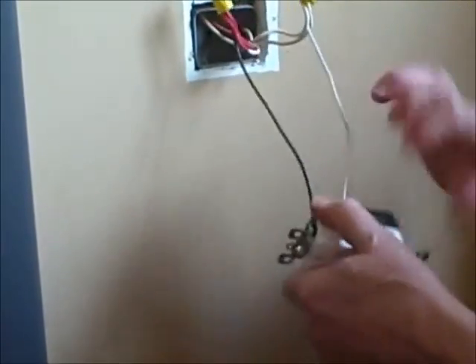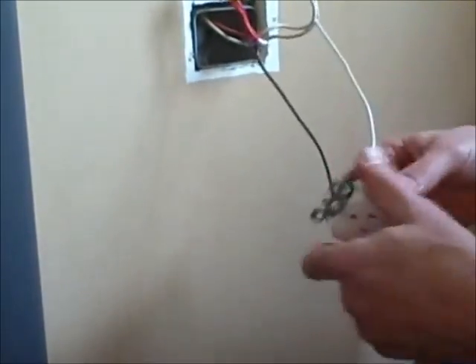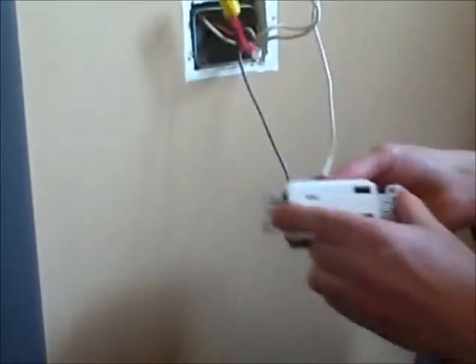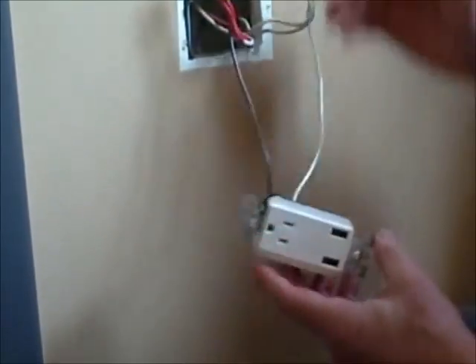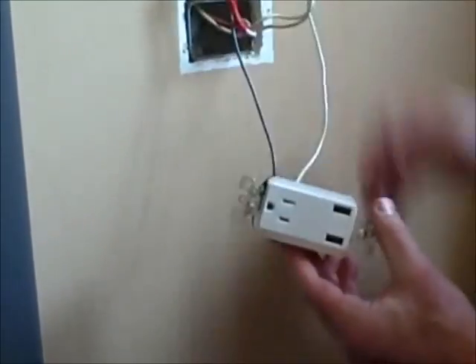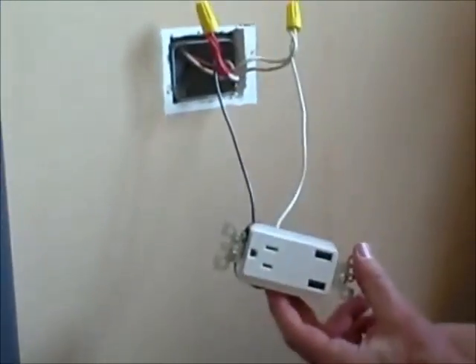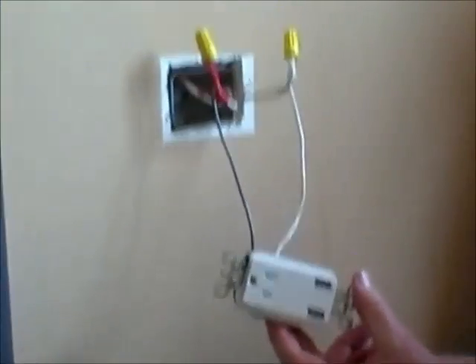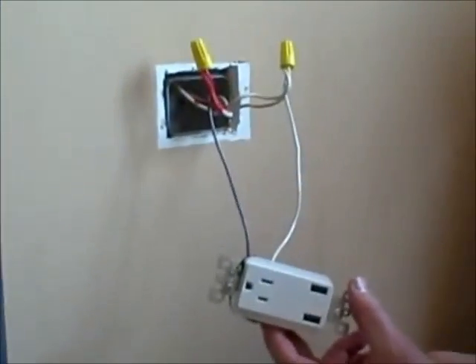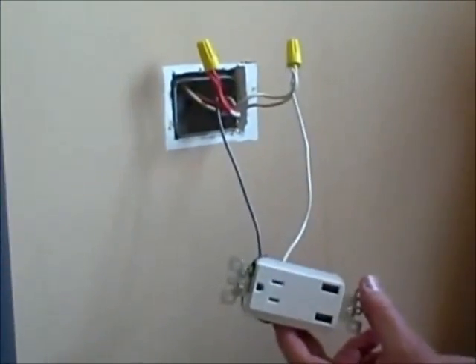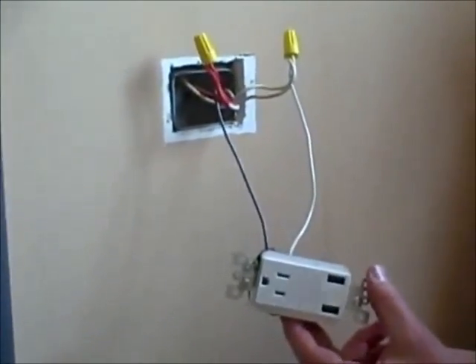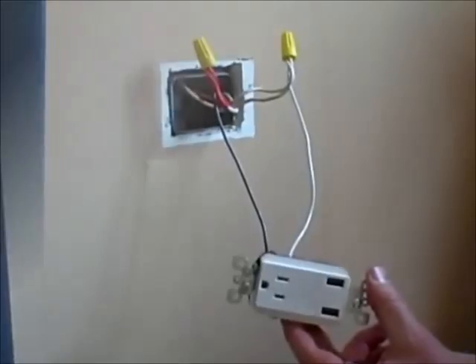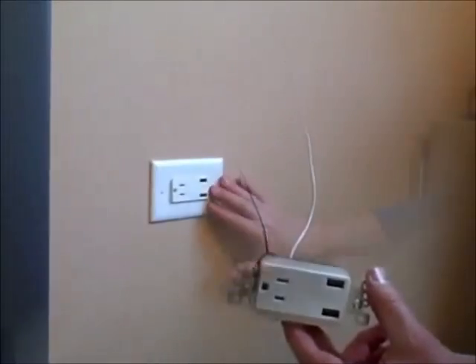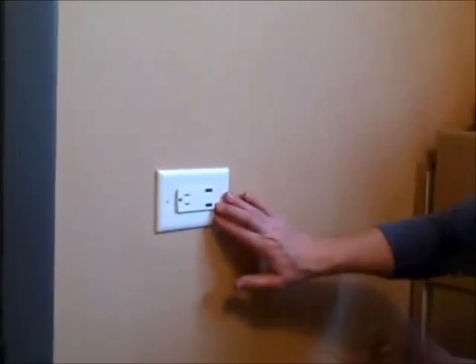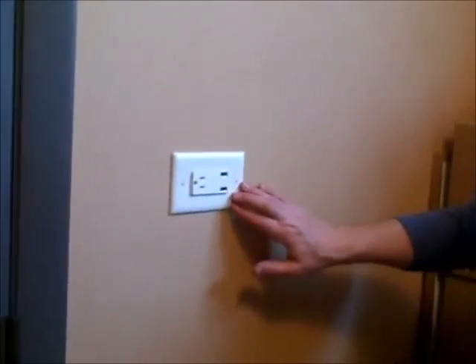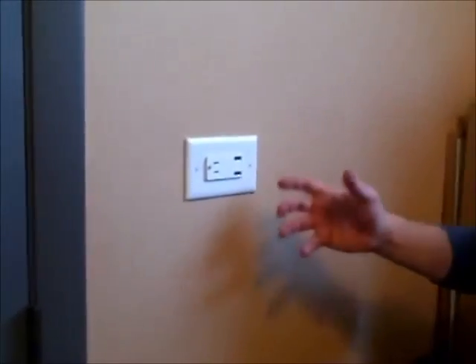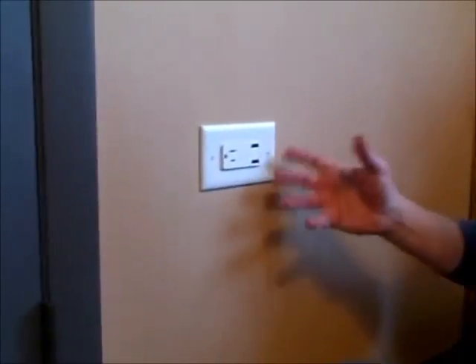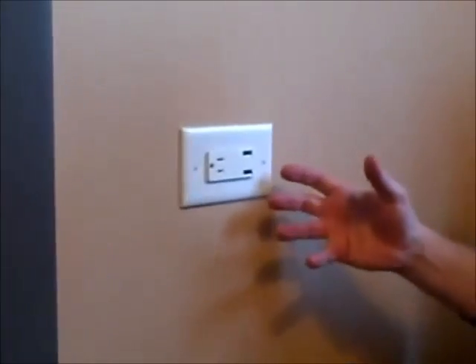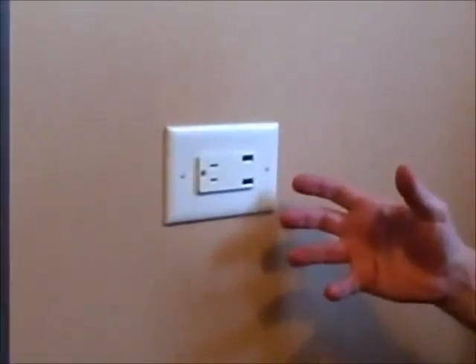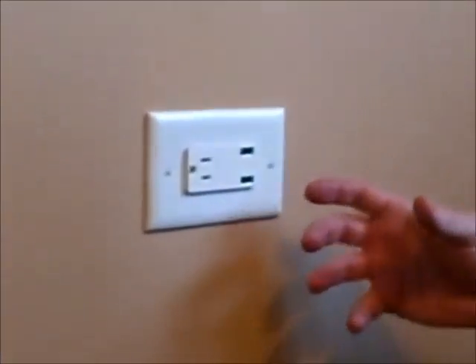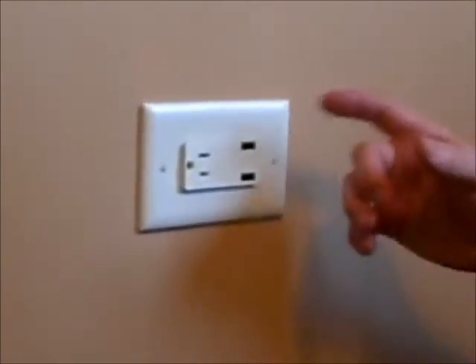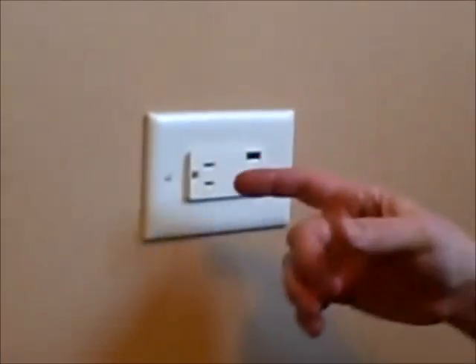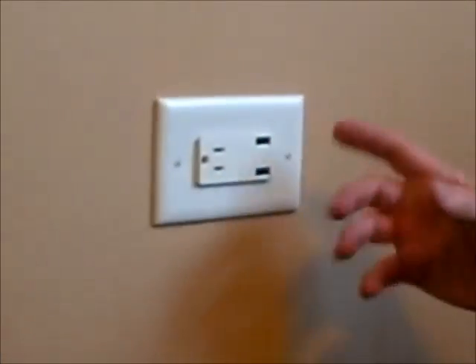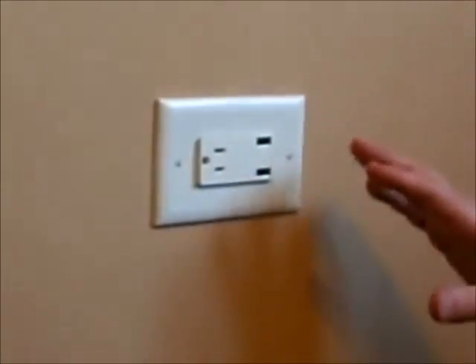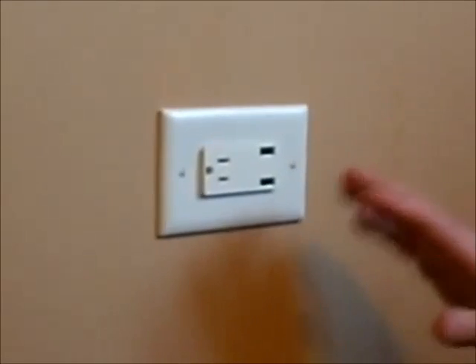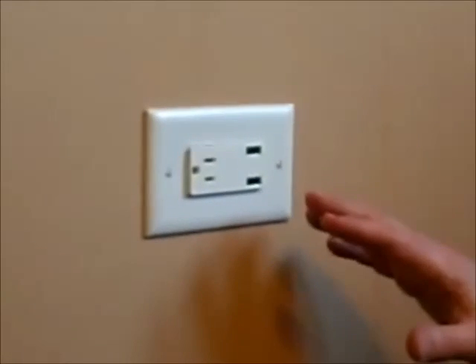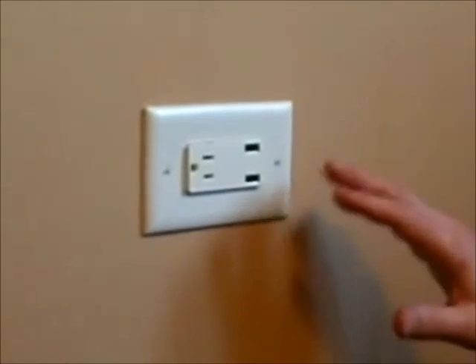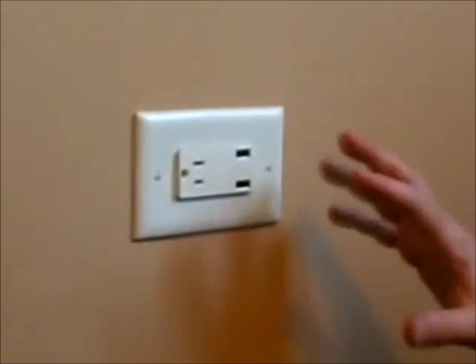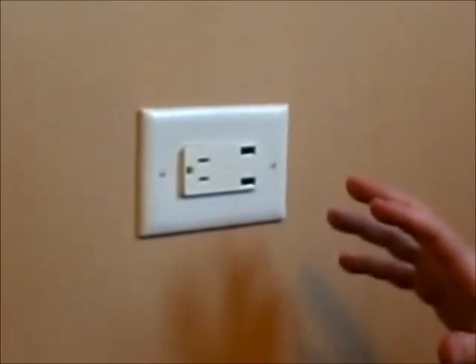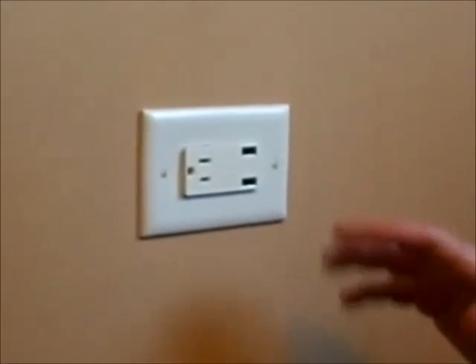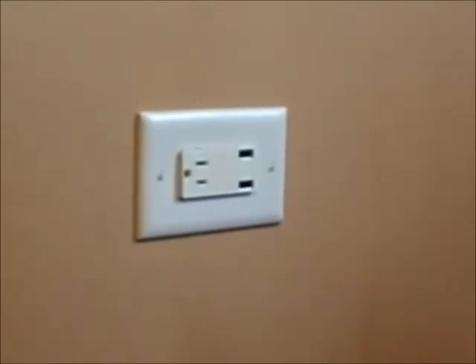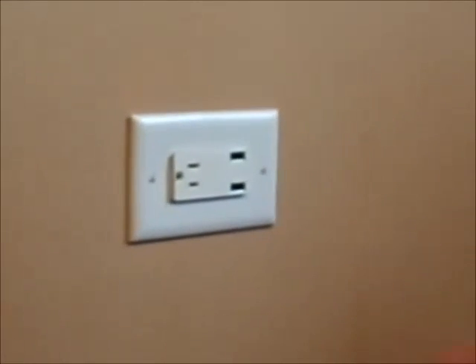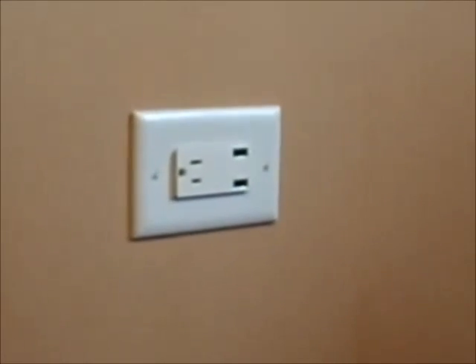If someone in the future were to change this outlet without turning off the breaker, the electrical tape protects them from touching the hot wire to the metal box. We'll wrap this, tuck our wires in, and screw it down to the box. Here's the outlet in place — for specialty outlets like this that don't have multiple screw terminals, always use a pigtail for a very safe connection.